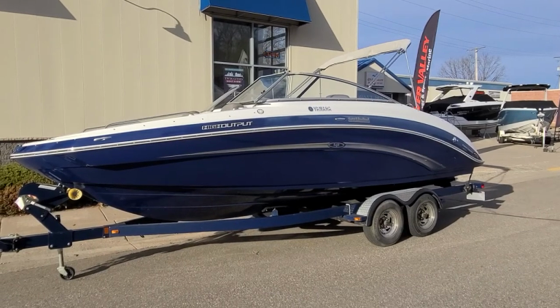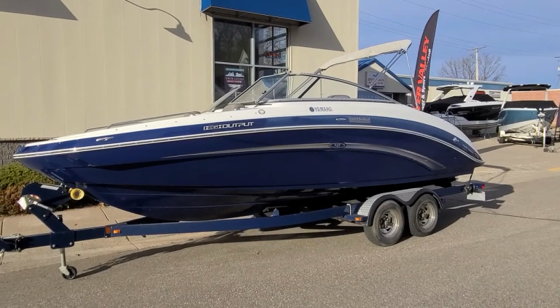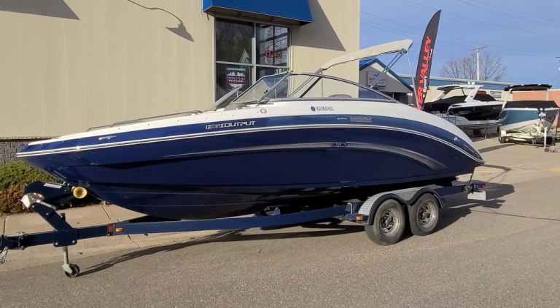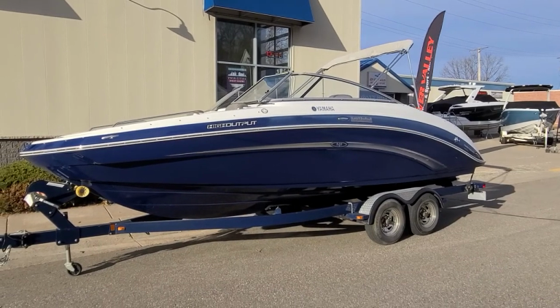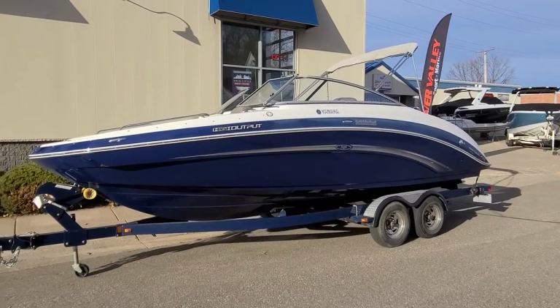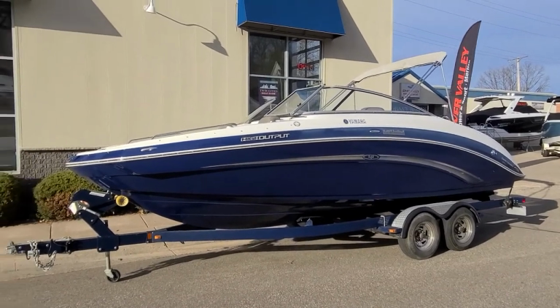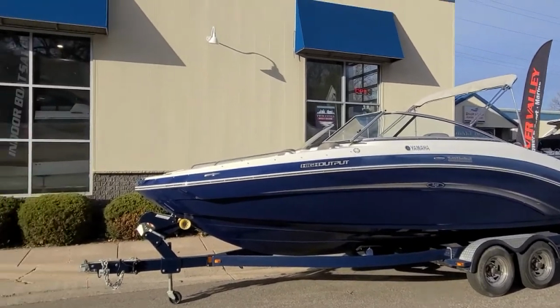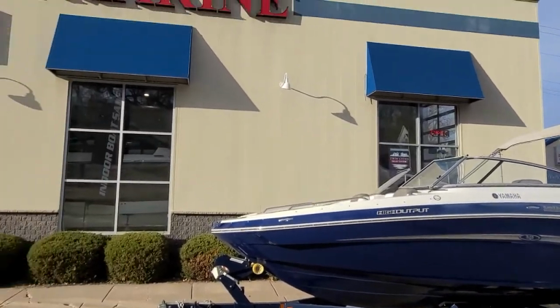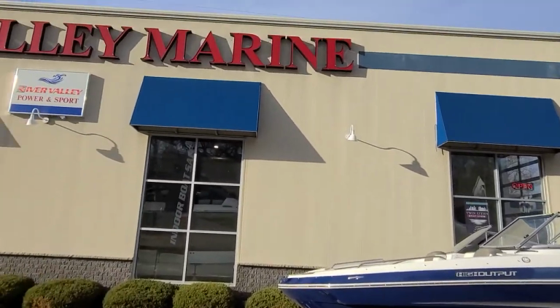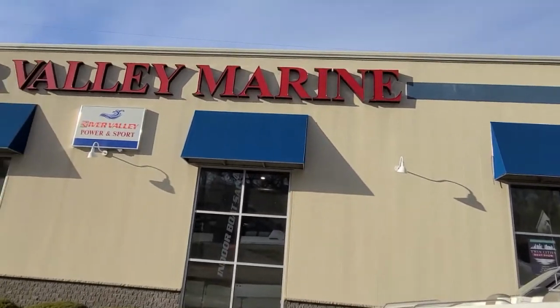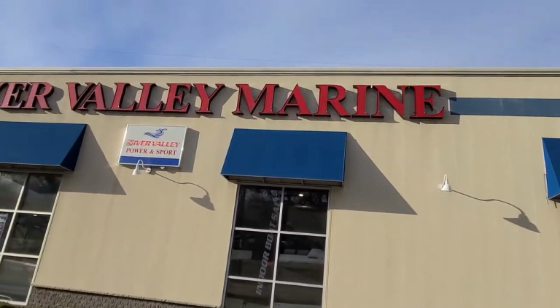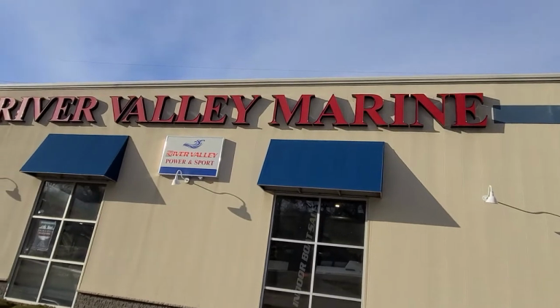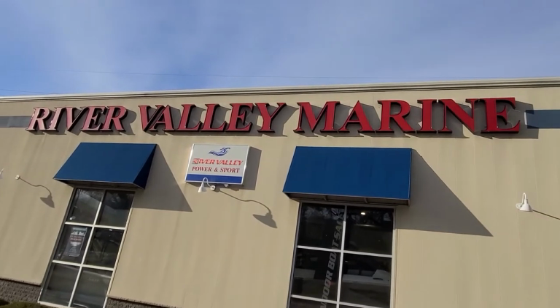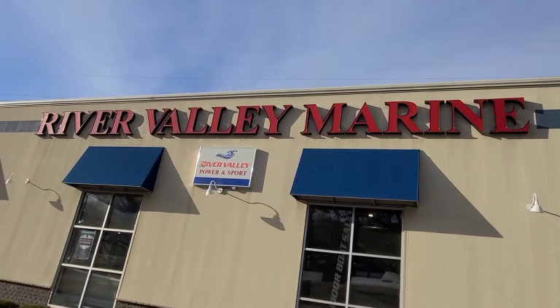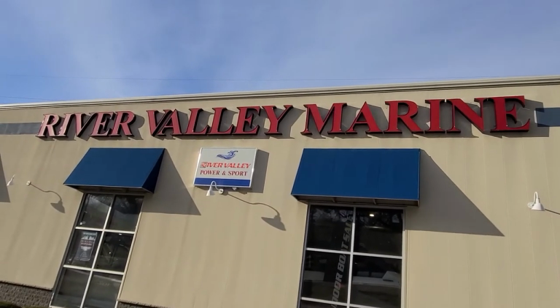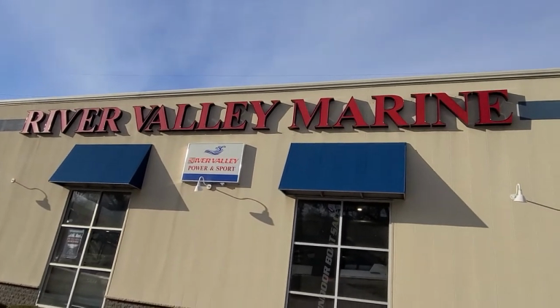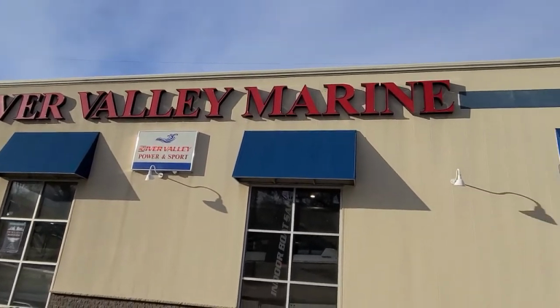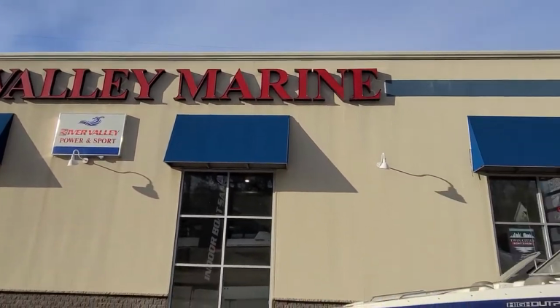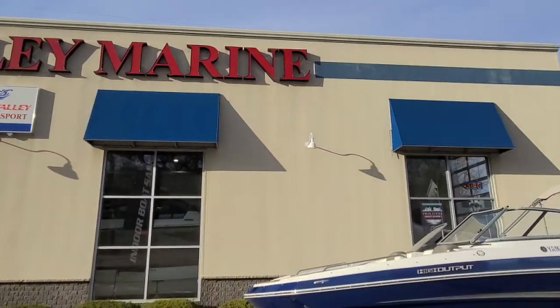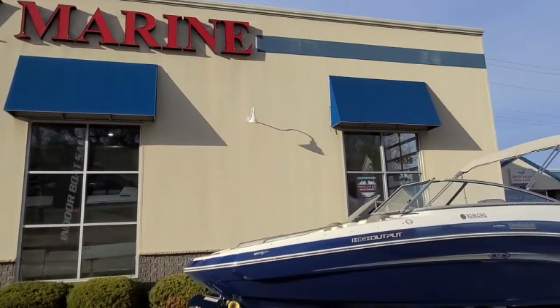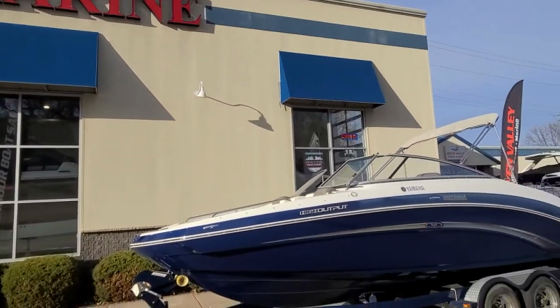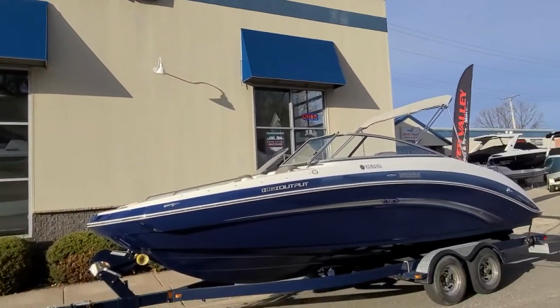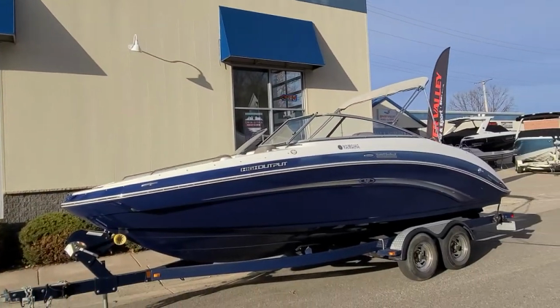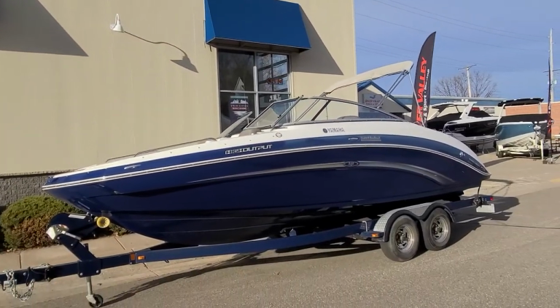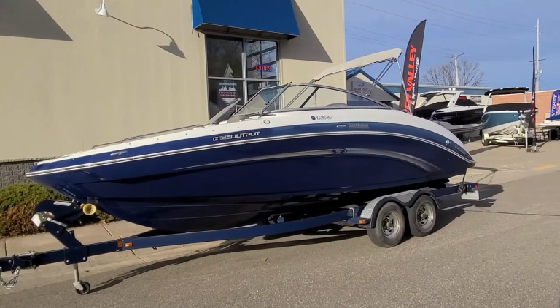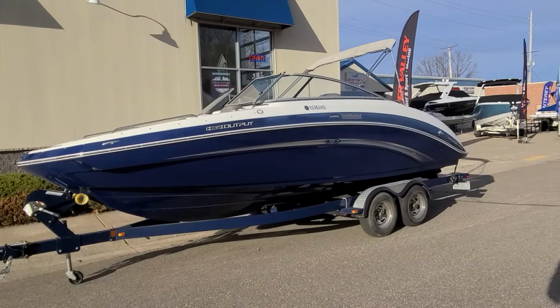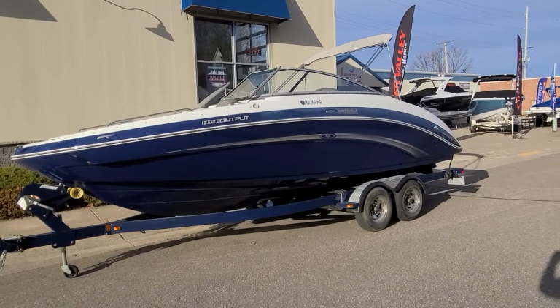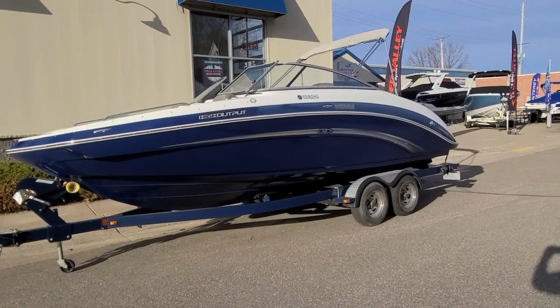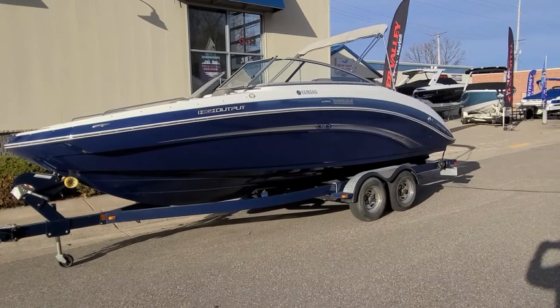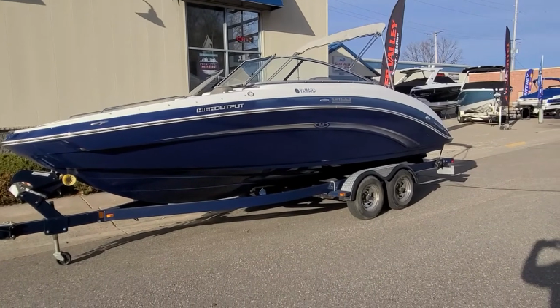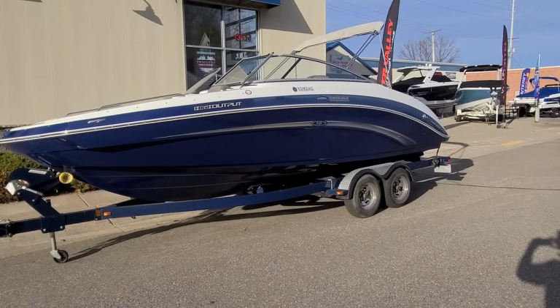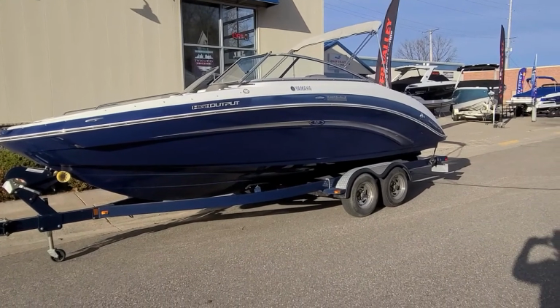Hi, Zach Pater here at River Valley Marine in Red Wing, Minnesota. Wanted to give you a quick video walk around today of this very good looking 2013 Yamaha 242 Limited.